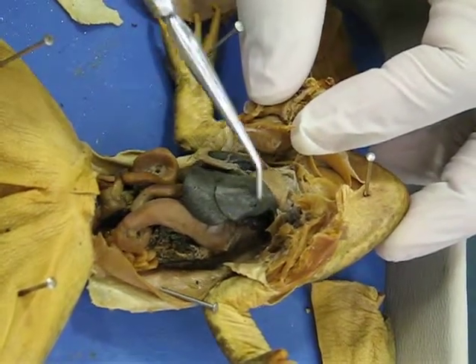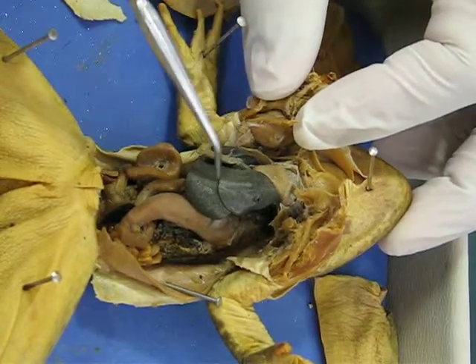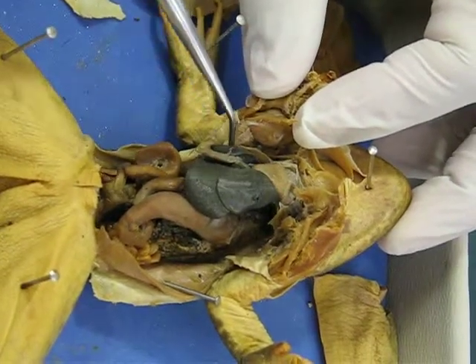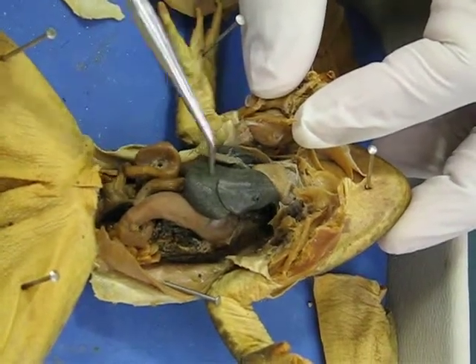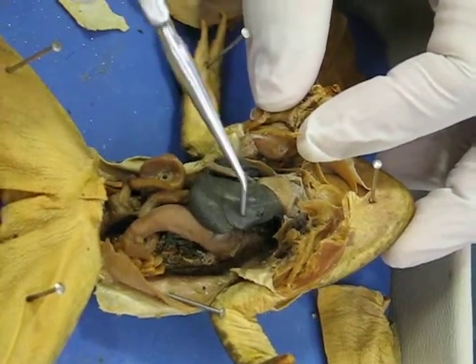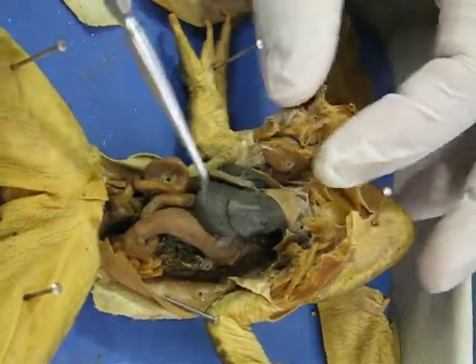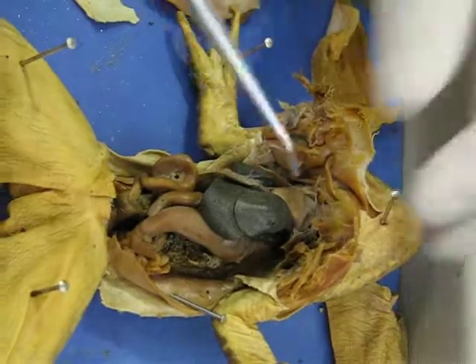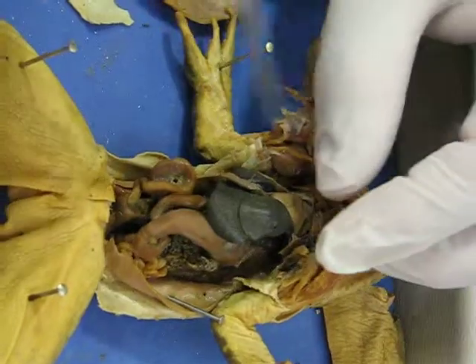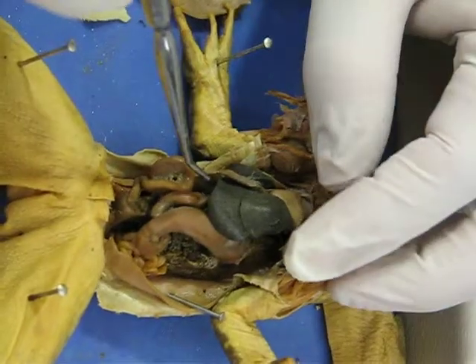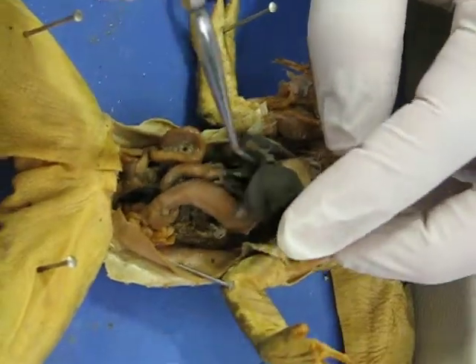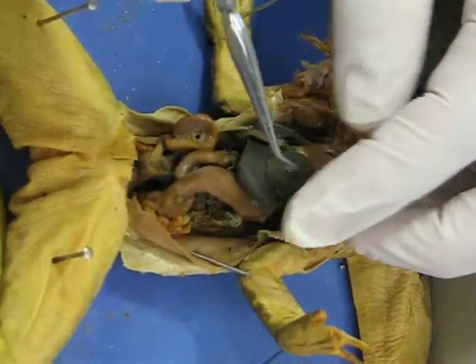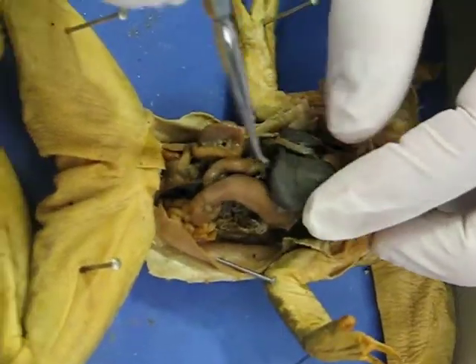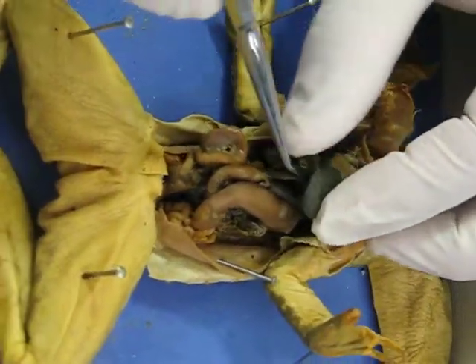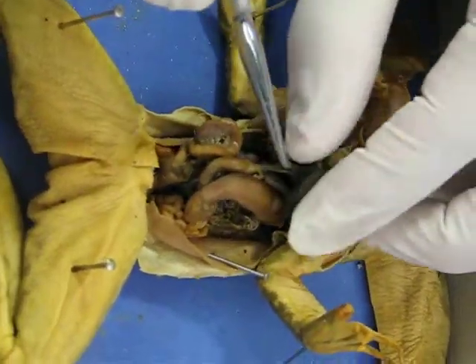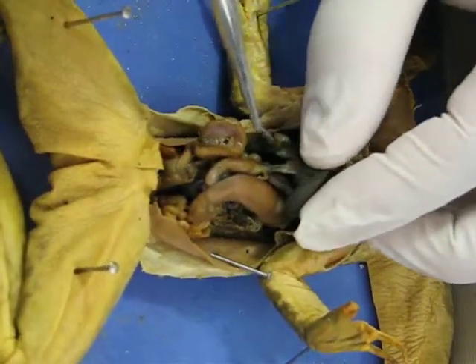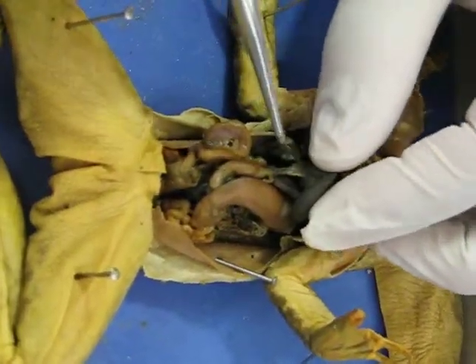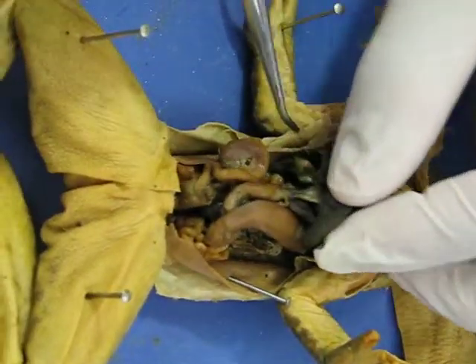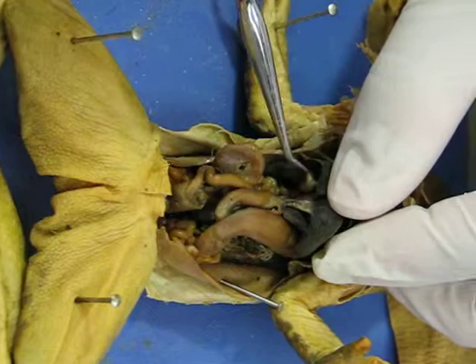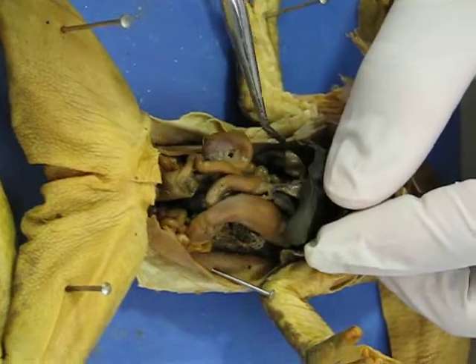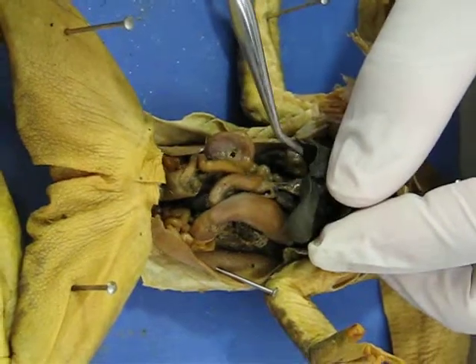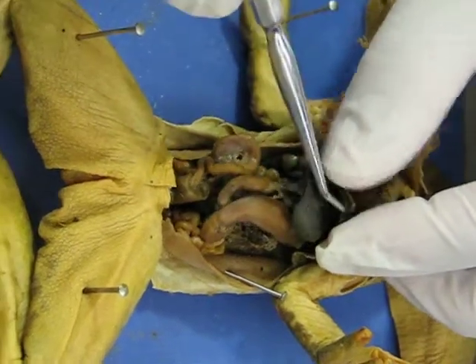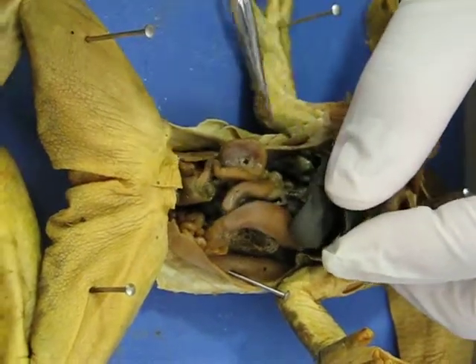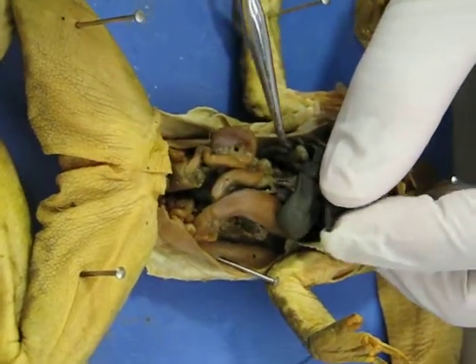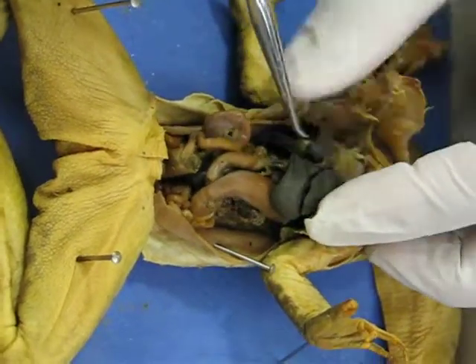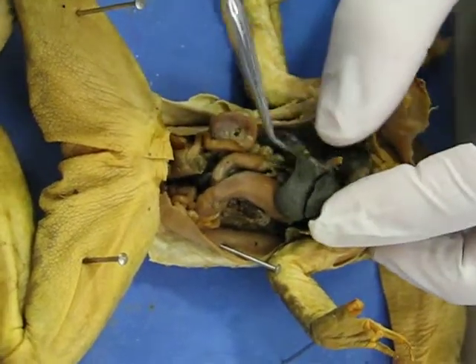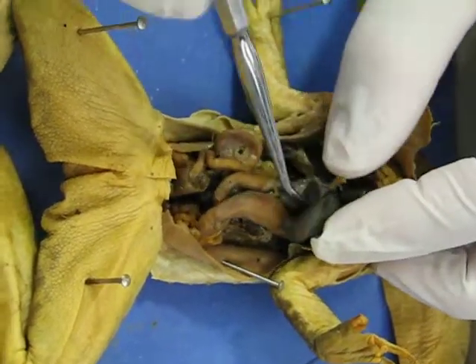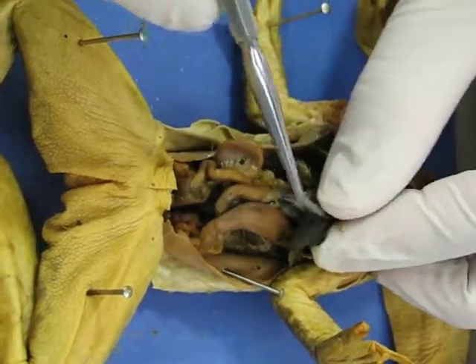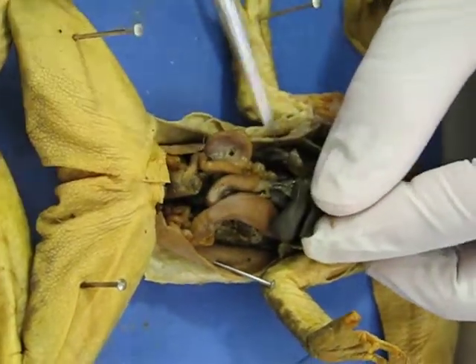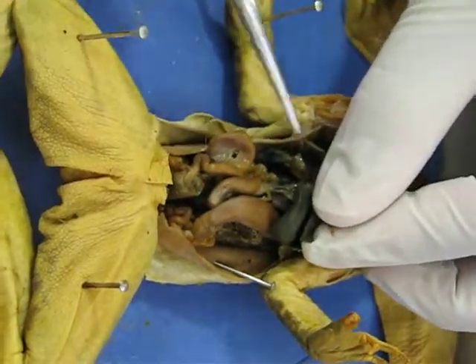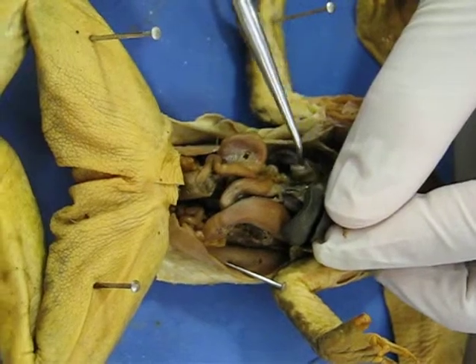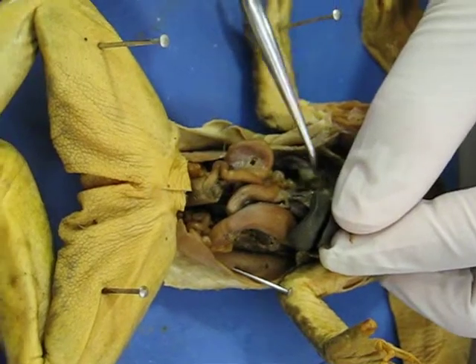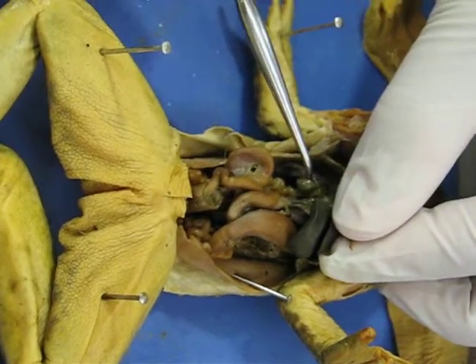These big lobes here are all liver. You pull the liver back, and you should see a little green ball. It looks like a deflated pea, and that is the gallbladder.